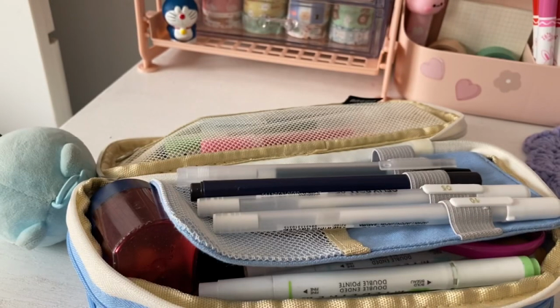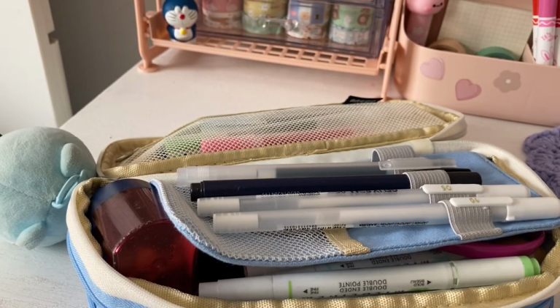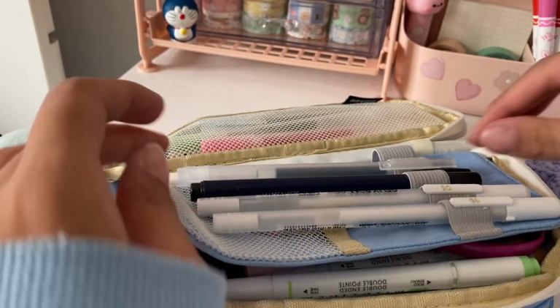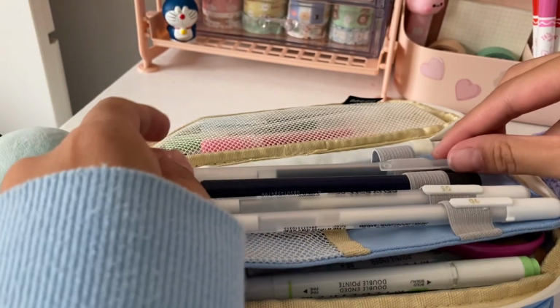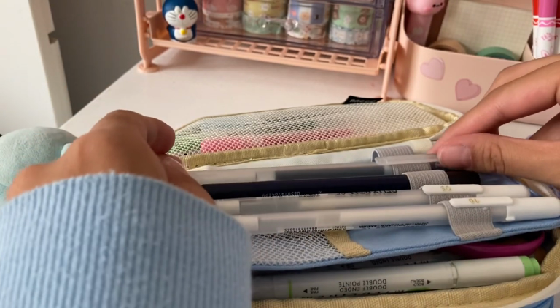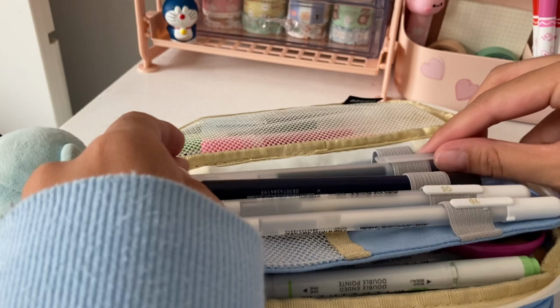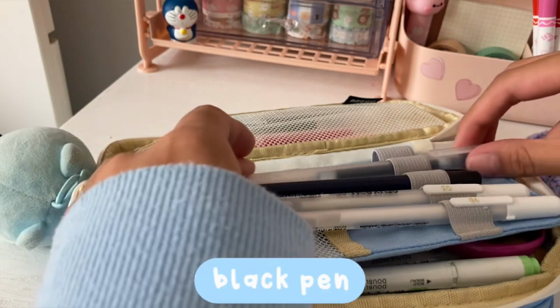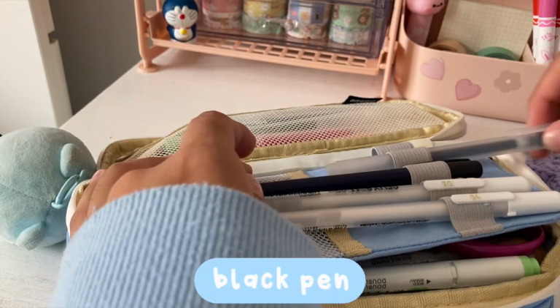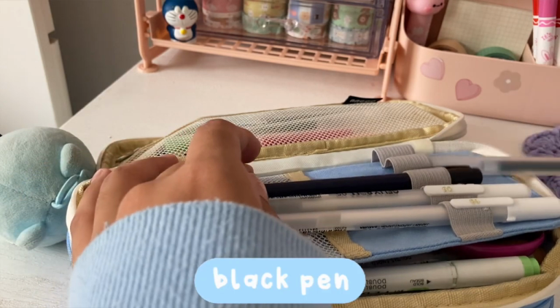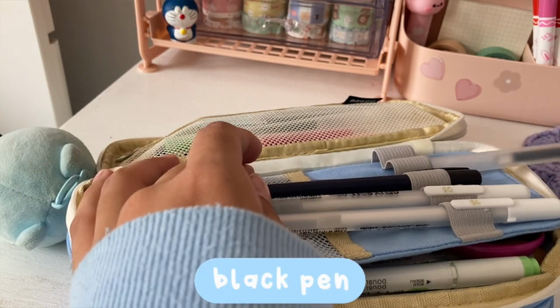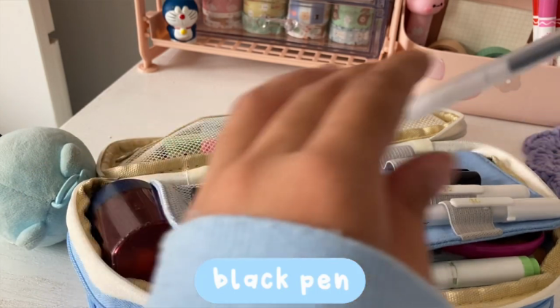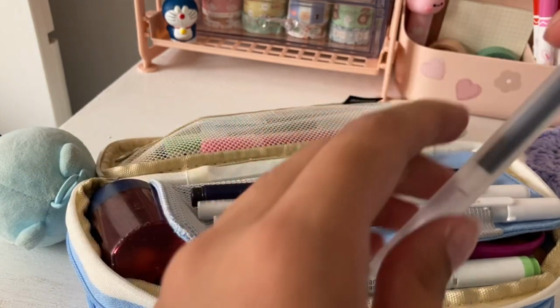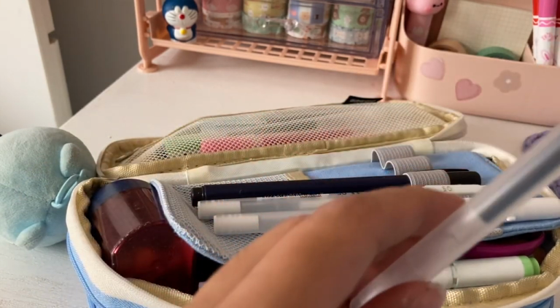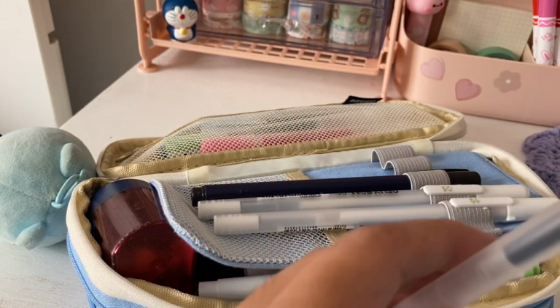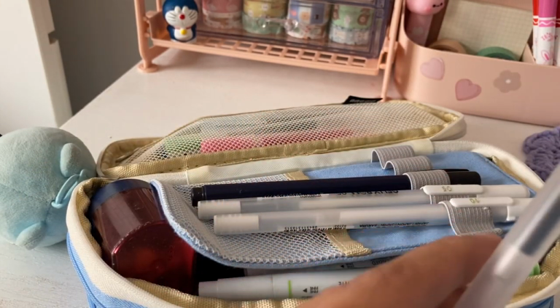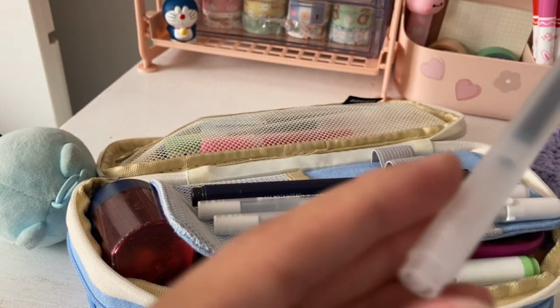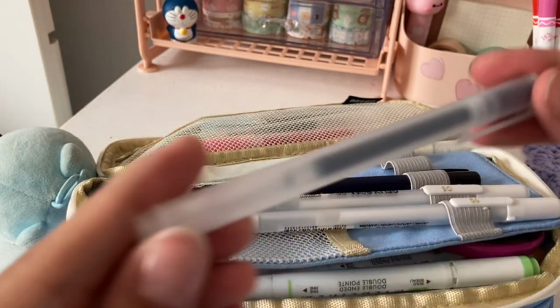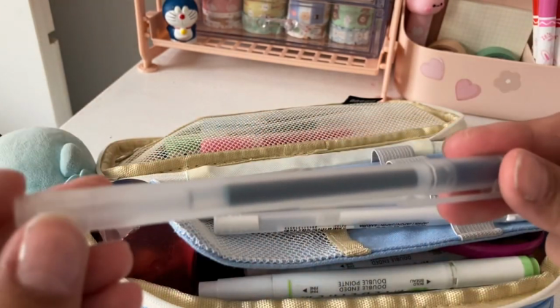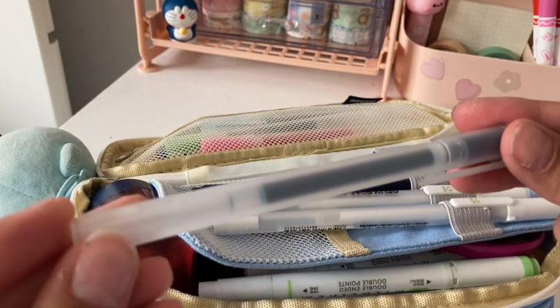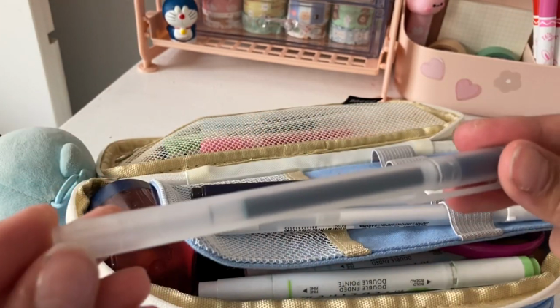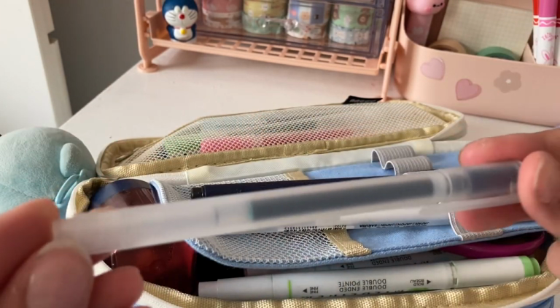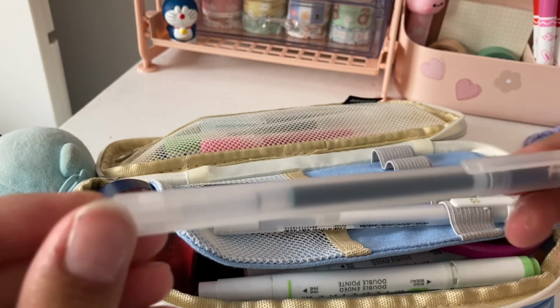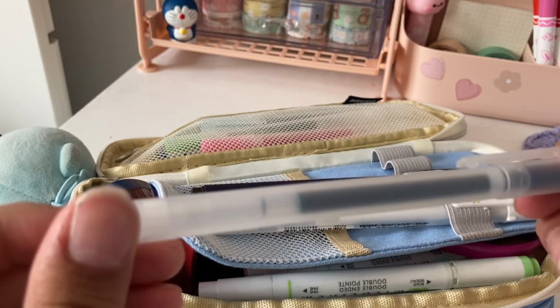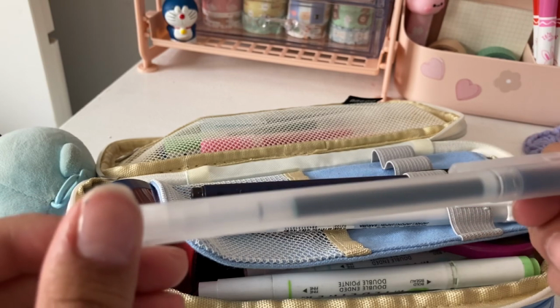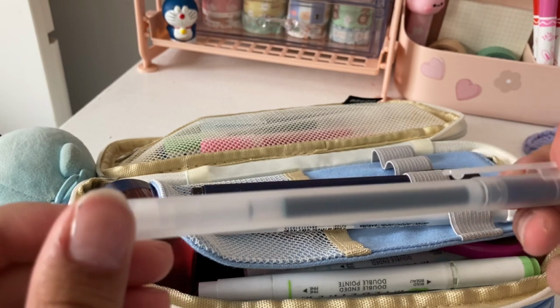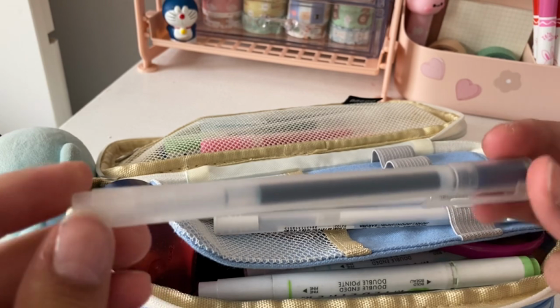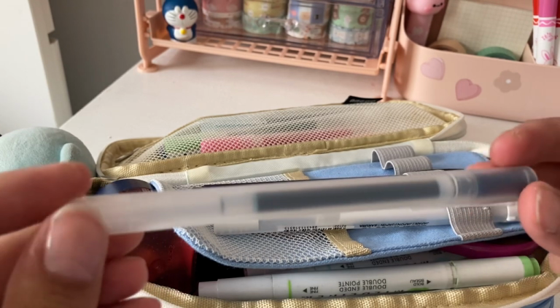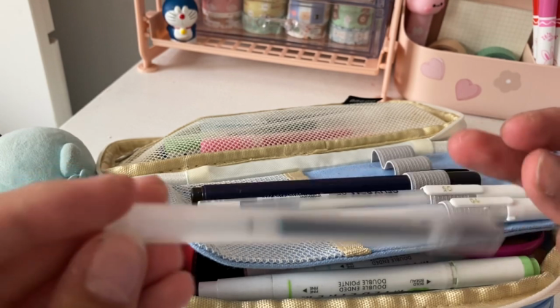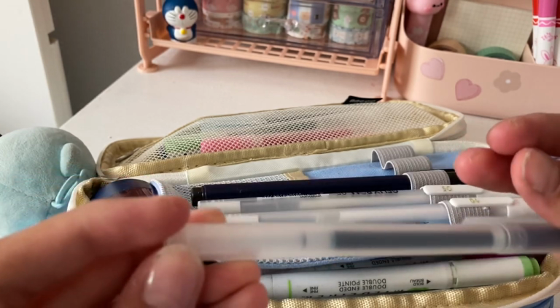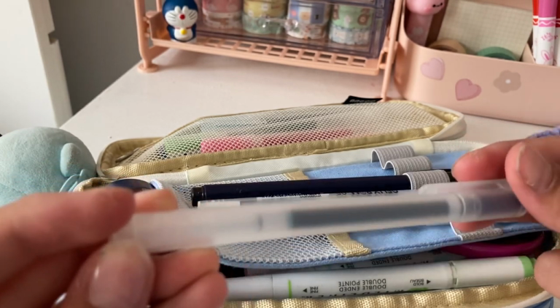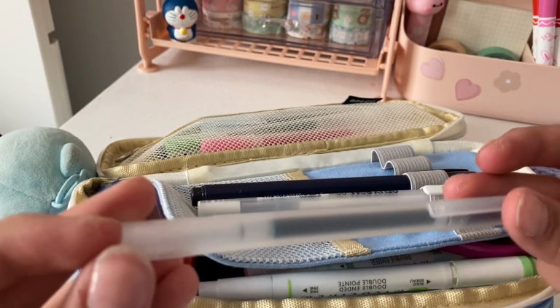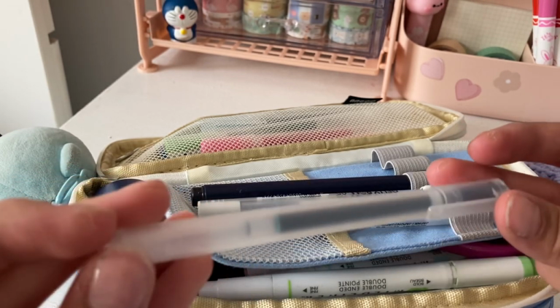Next up, I have my black pen, and this one is also from Muji. I use this mostly for my note-taking. It's very smooth and there's lots of ink.